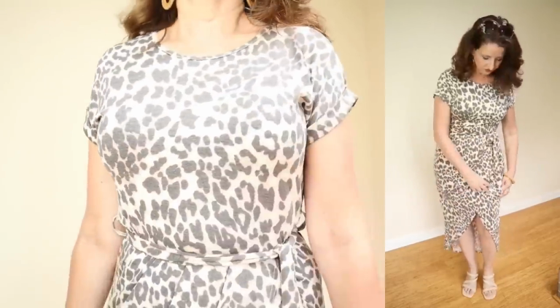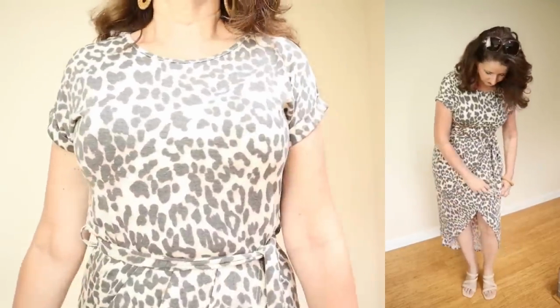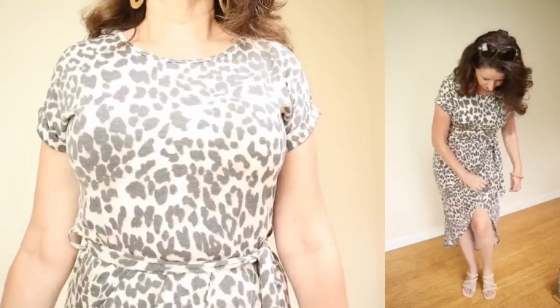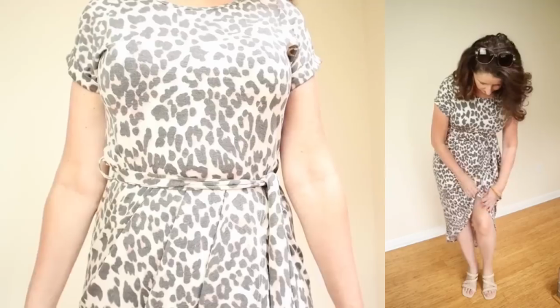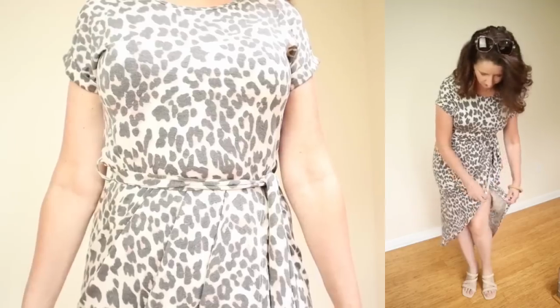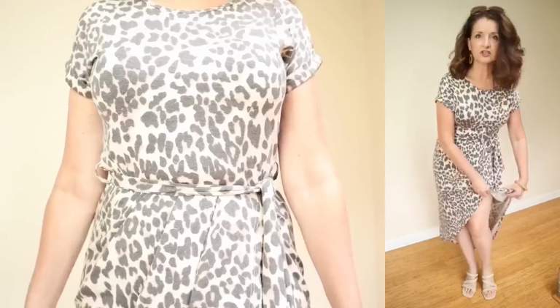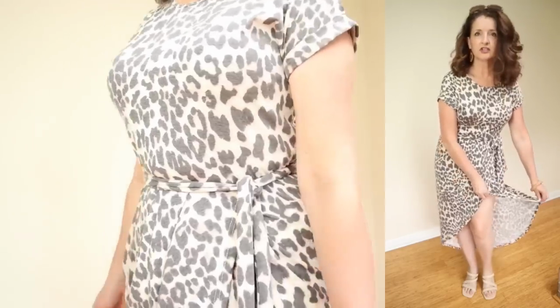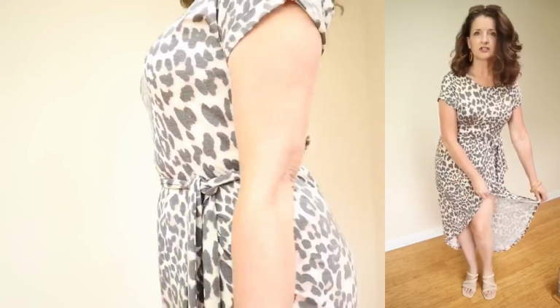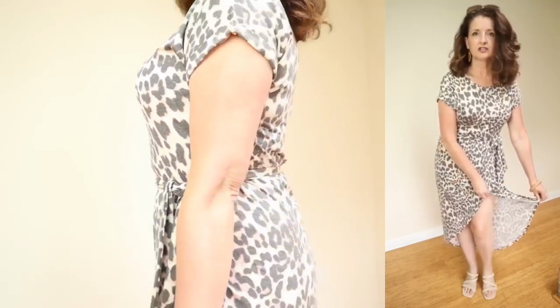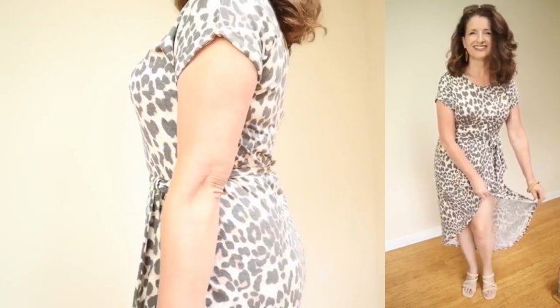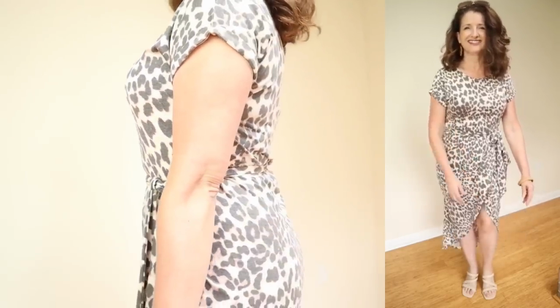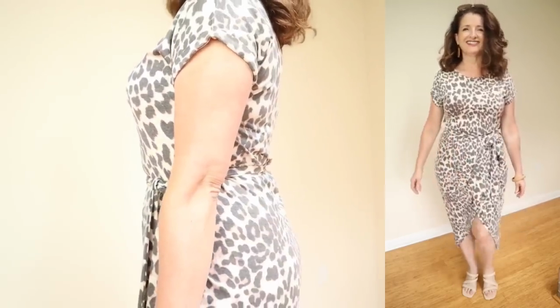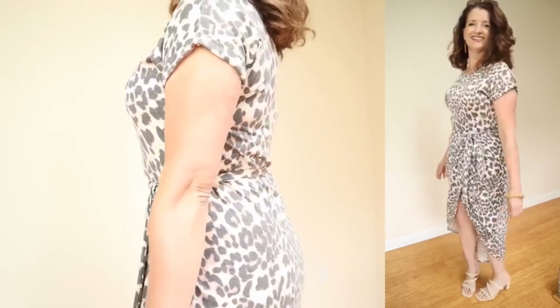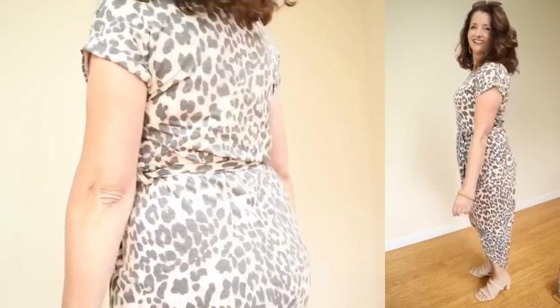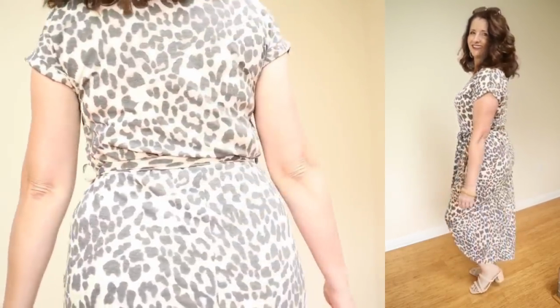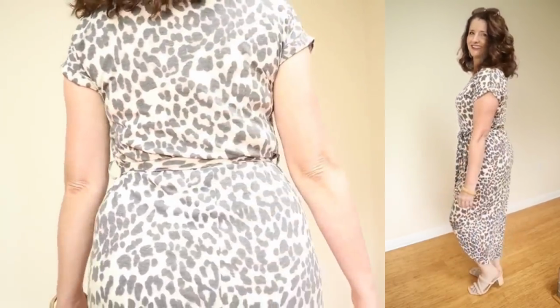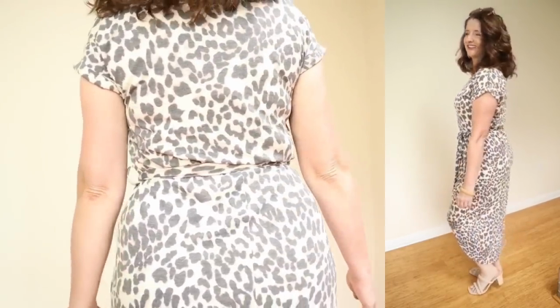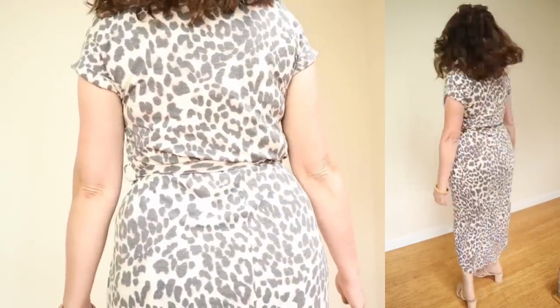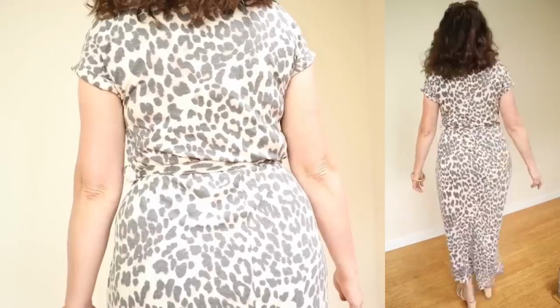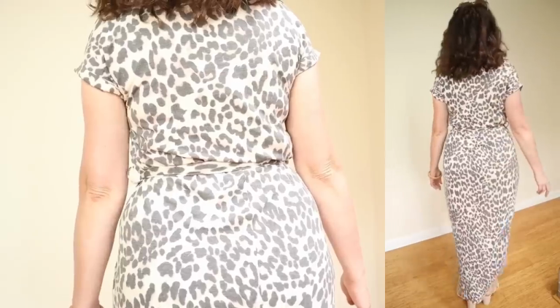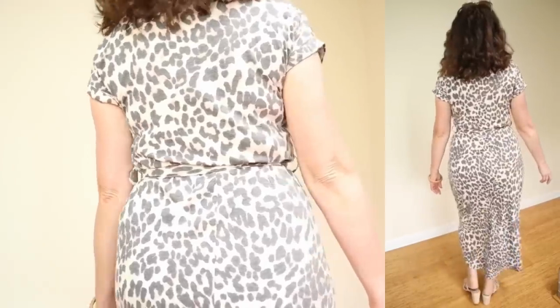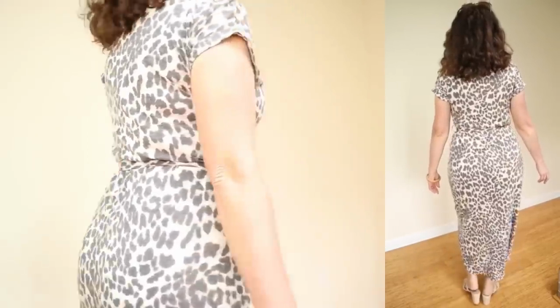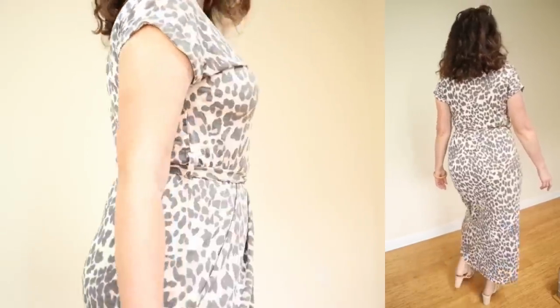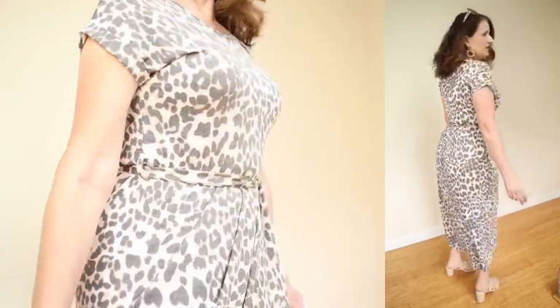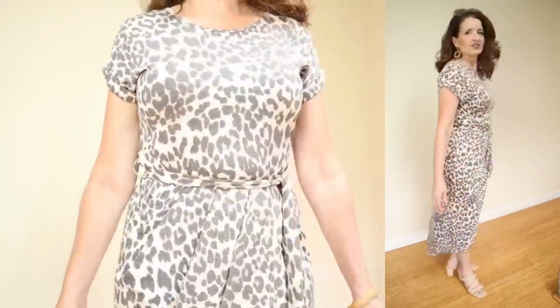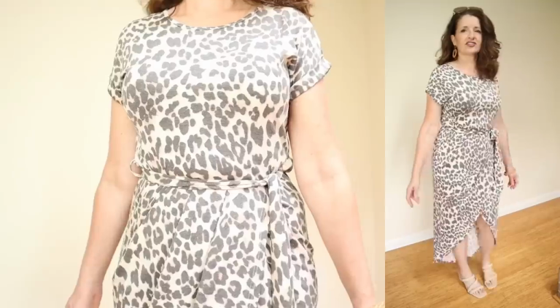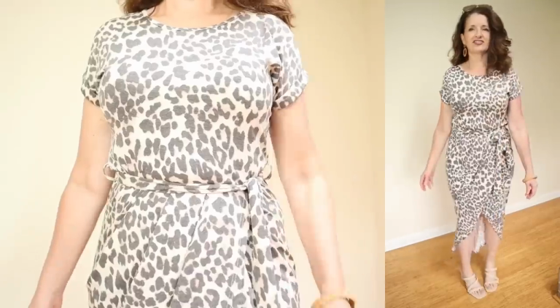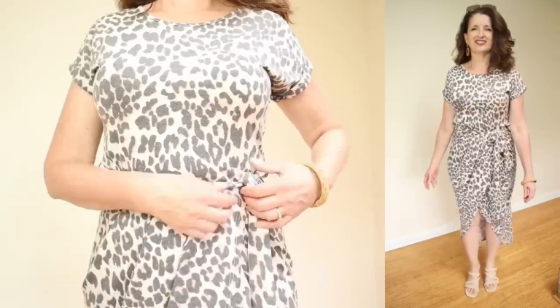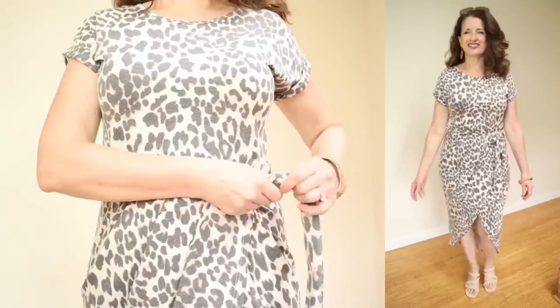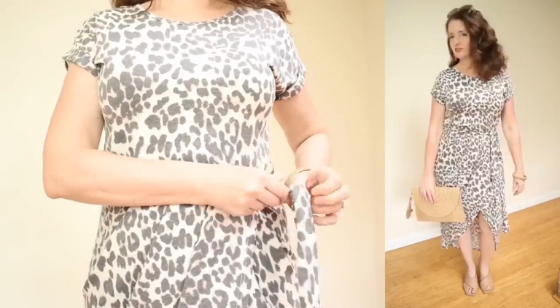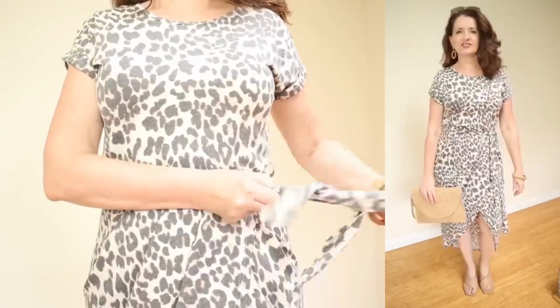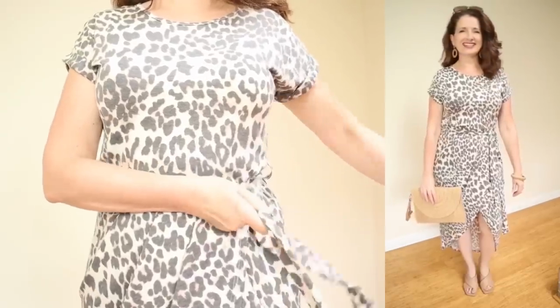The fabric is 95% rayon and 5% spandex. The care instructions say to hand wash cold and hang to dry. Personally, I would put this on the gentle cycle in the washing machine and then hang it to dry.